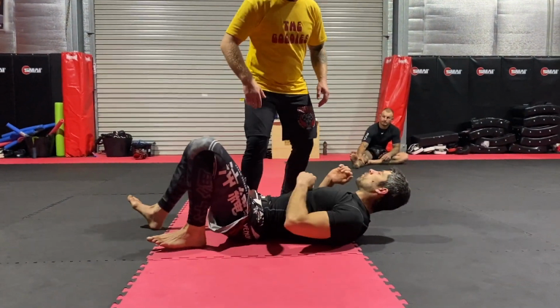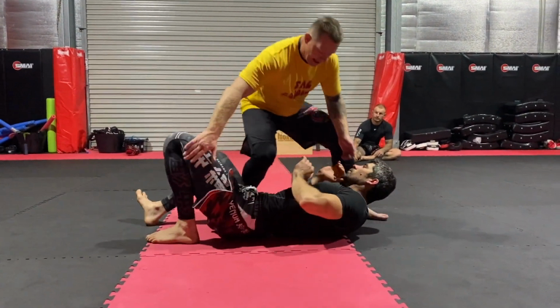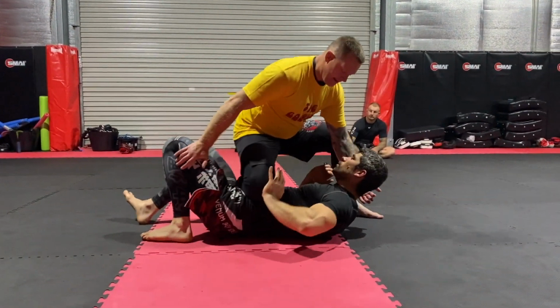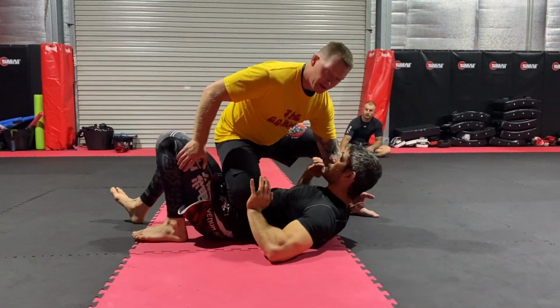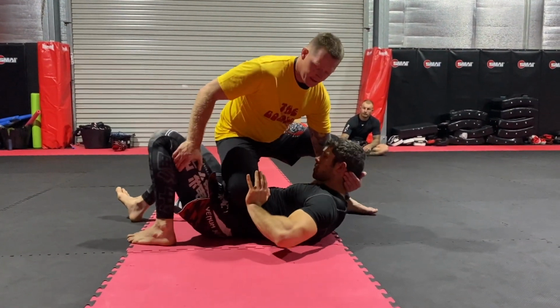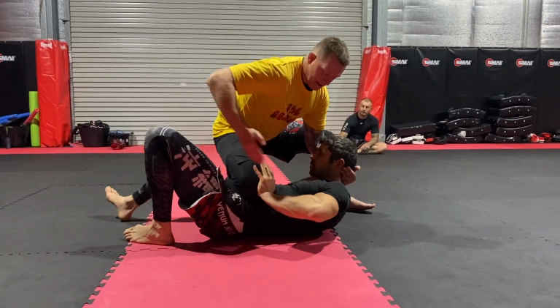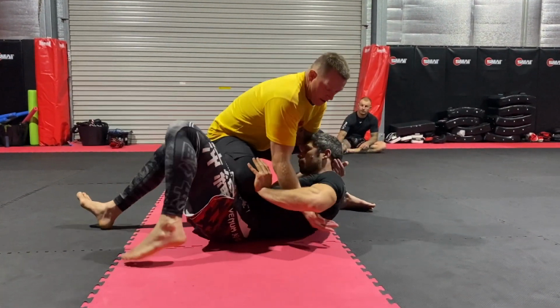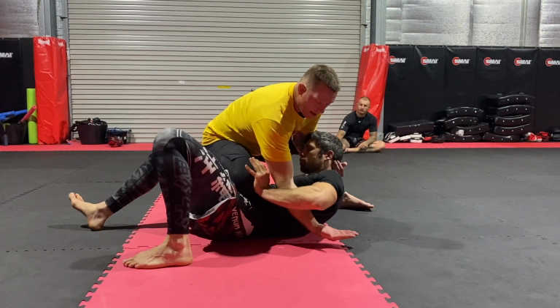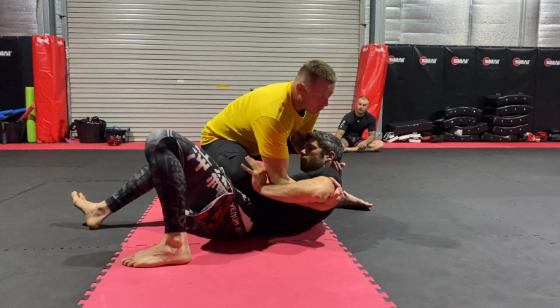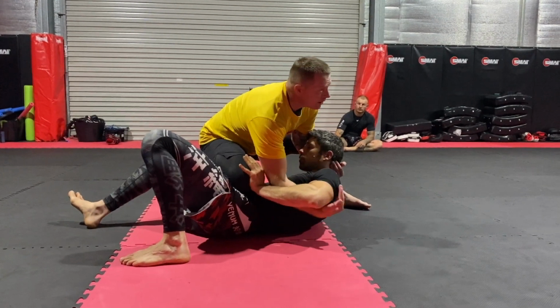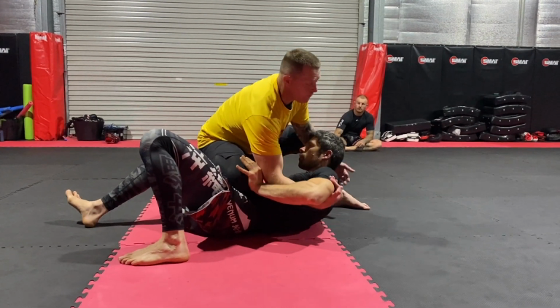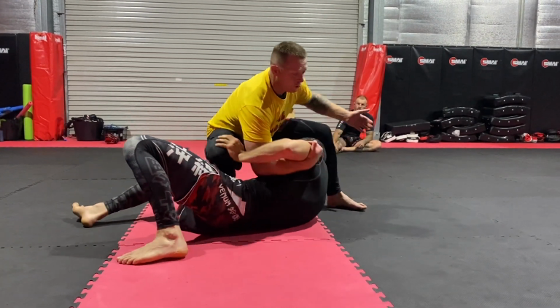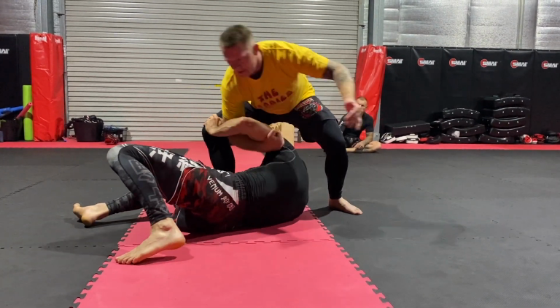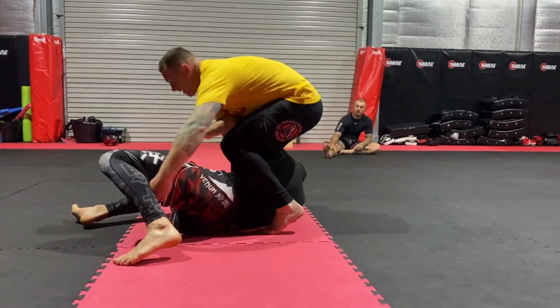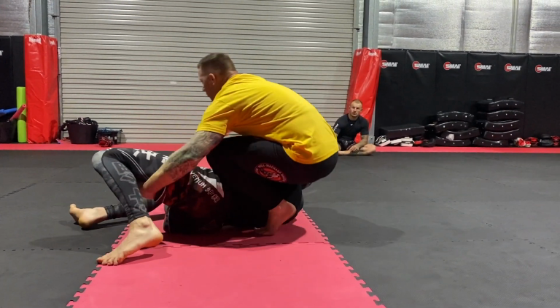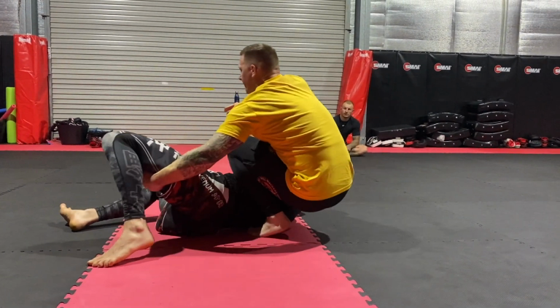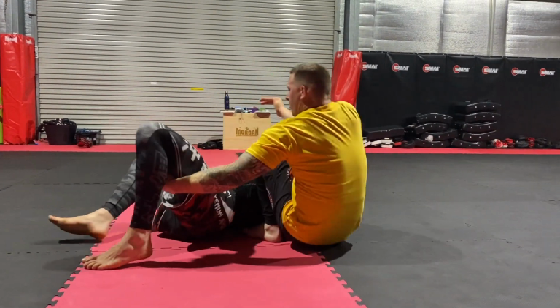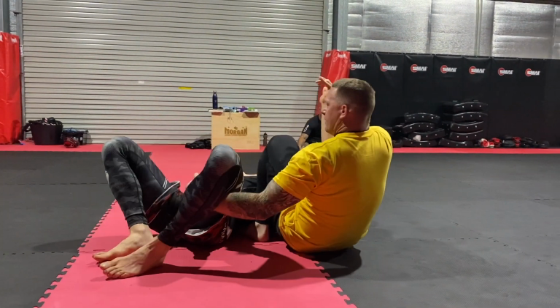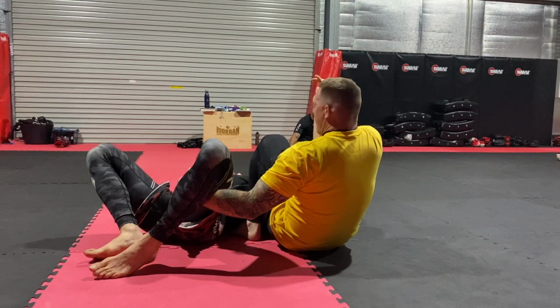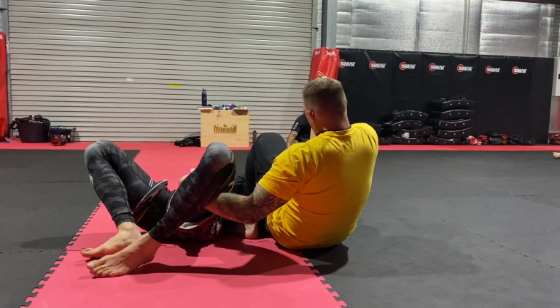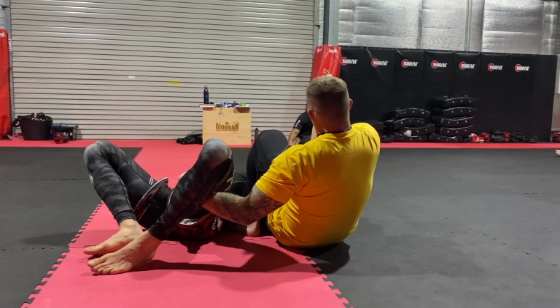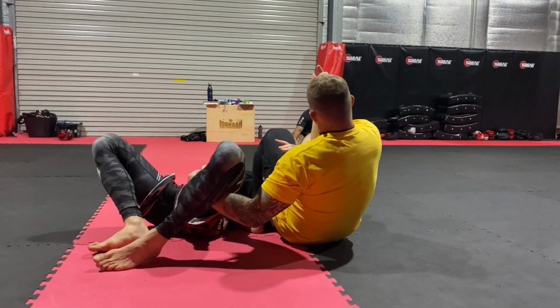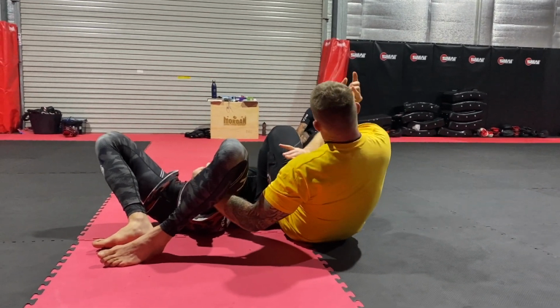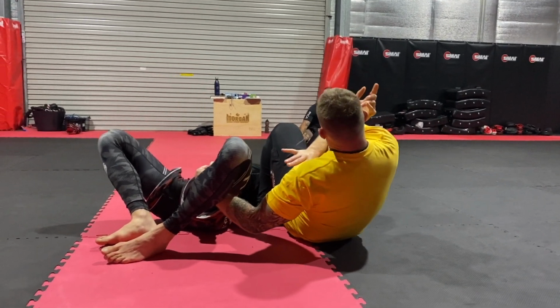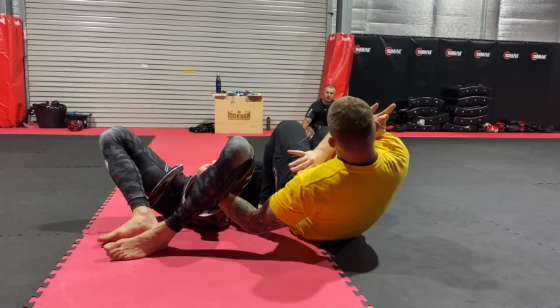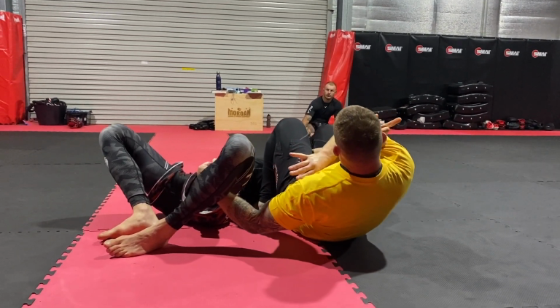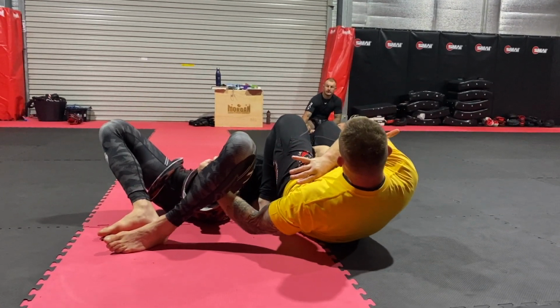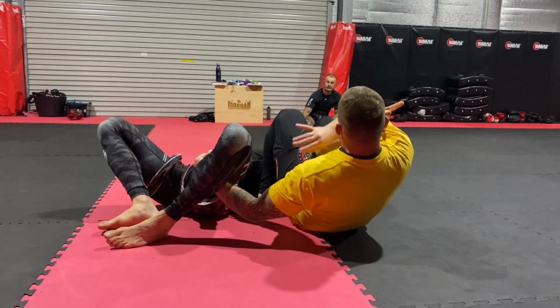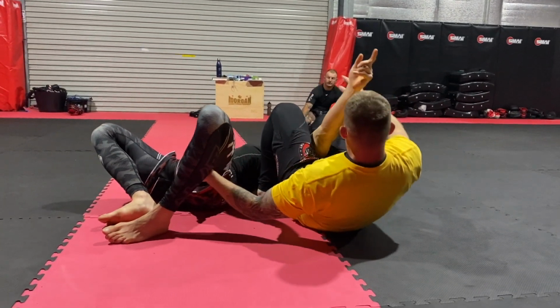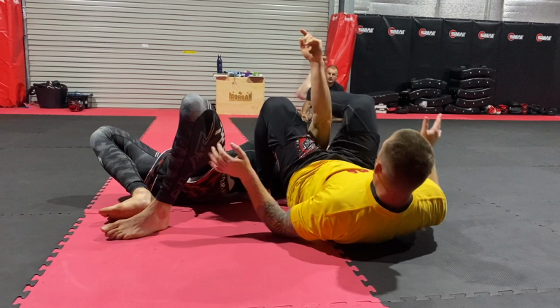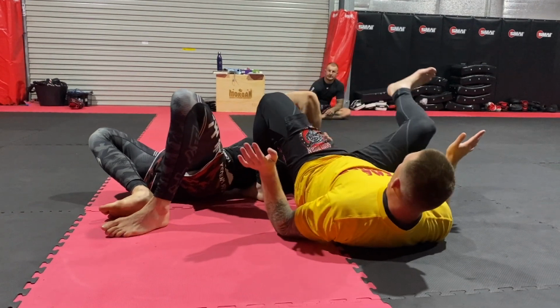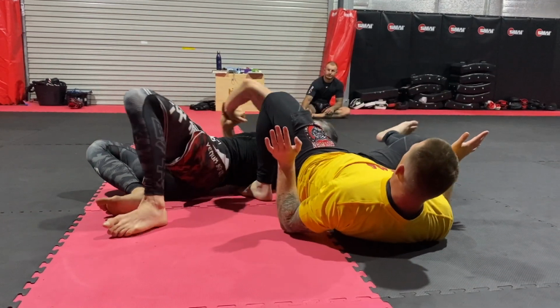So again, we're here, Mike defends, underhook, pull, step. I pull myself in to Mike. Hamstring curl here. And now — boom.